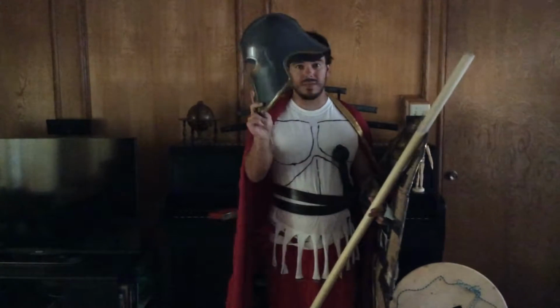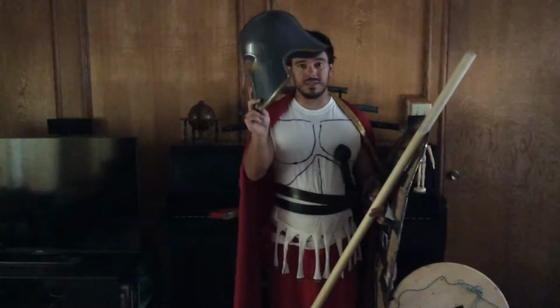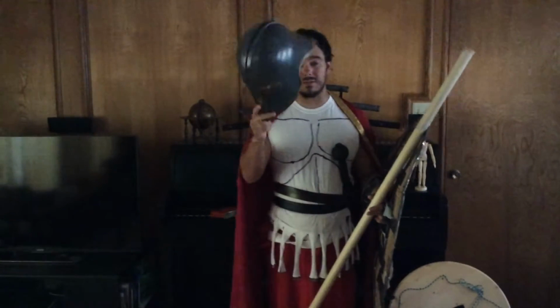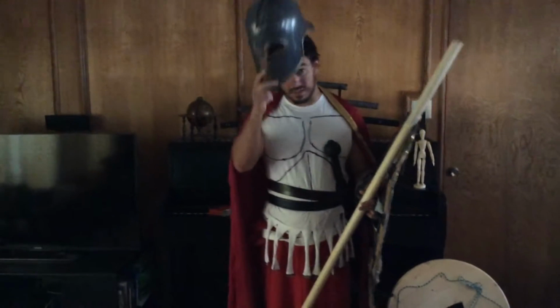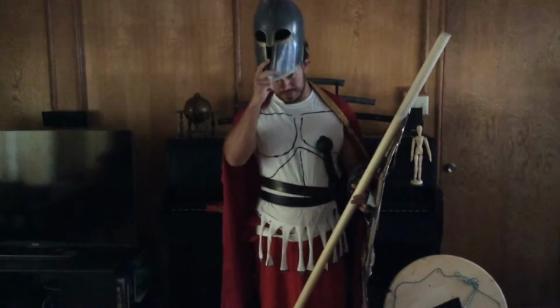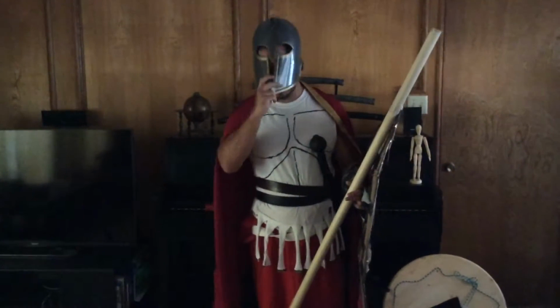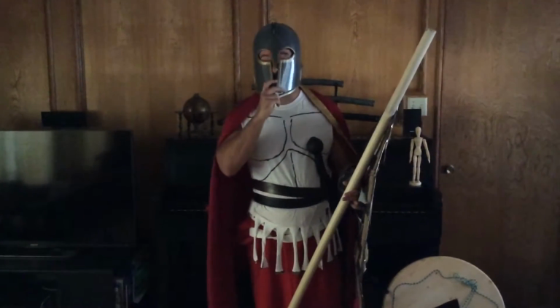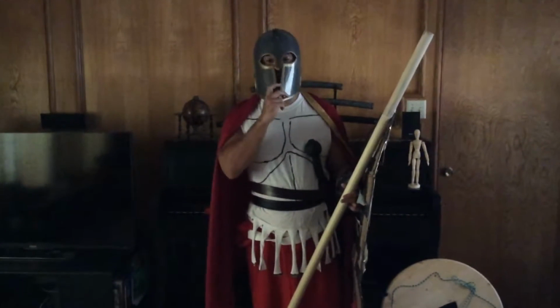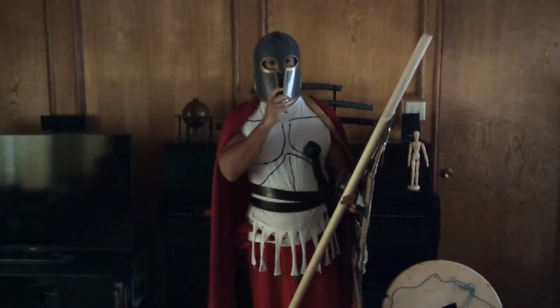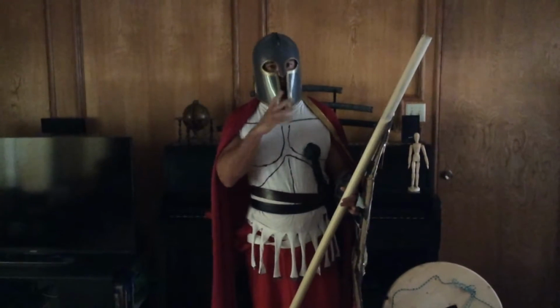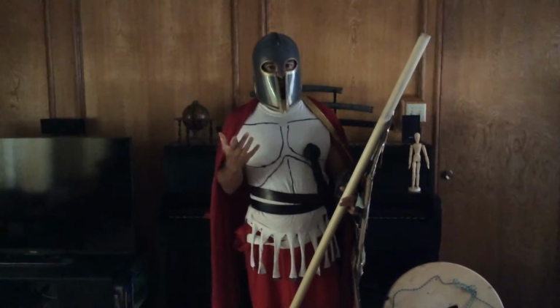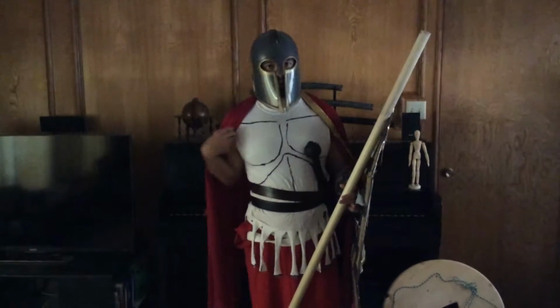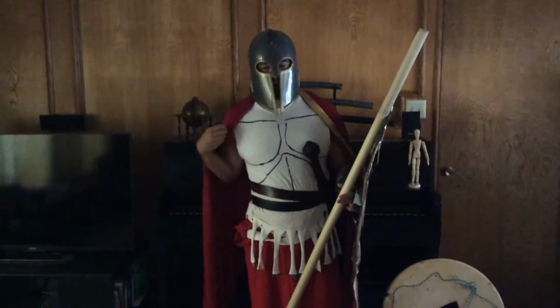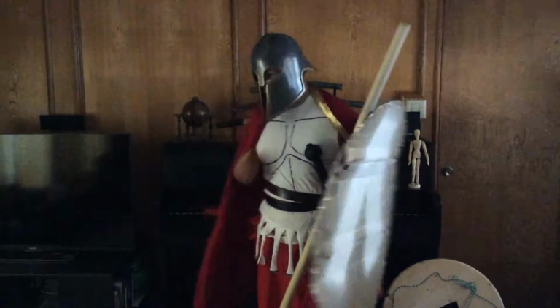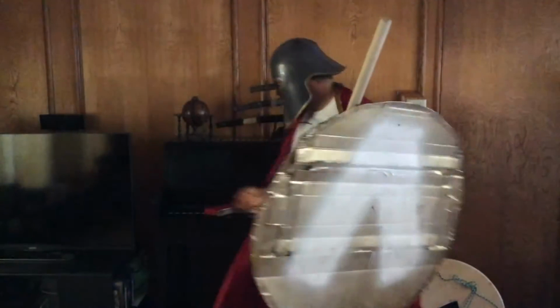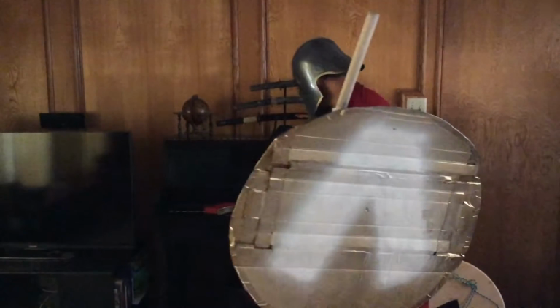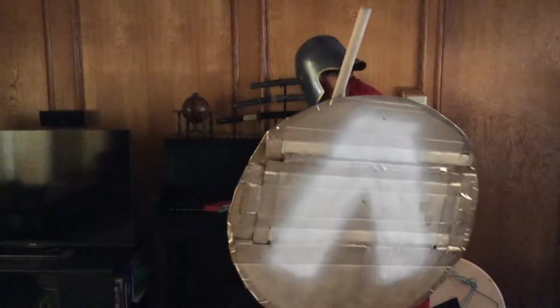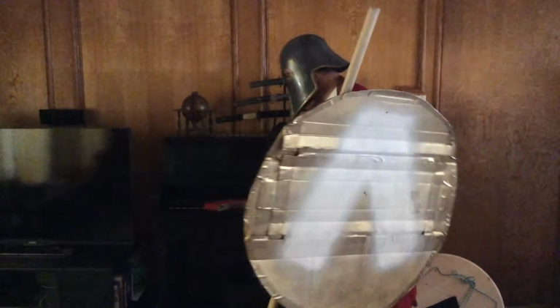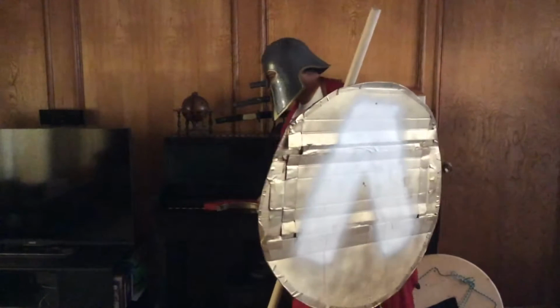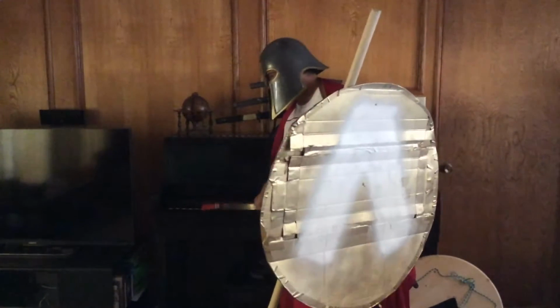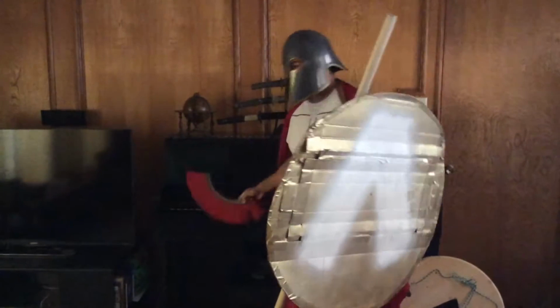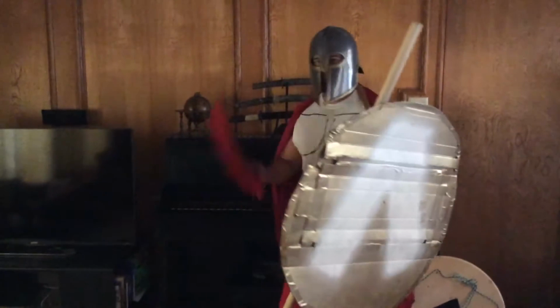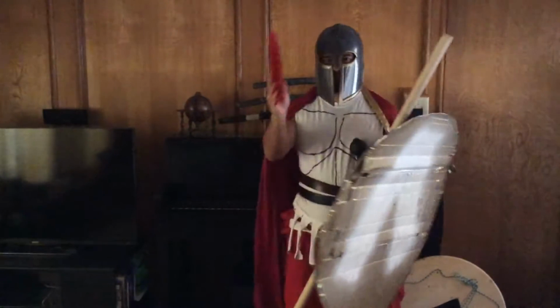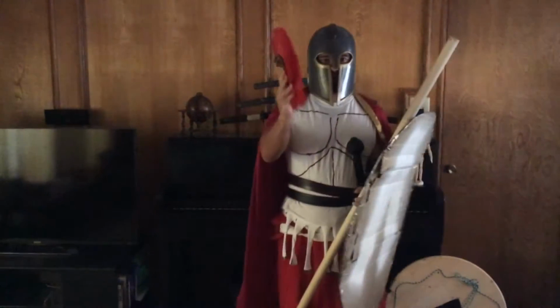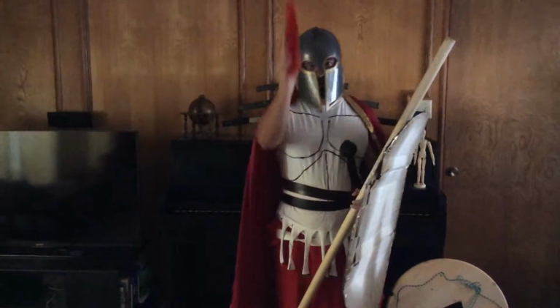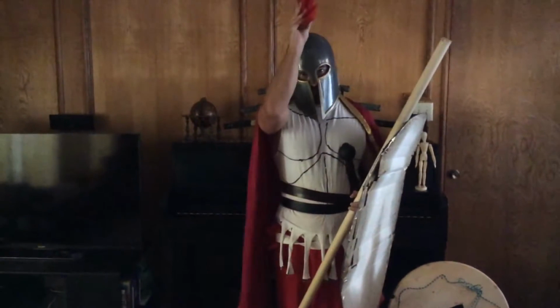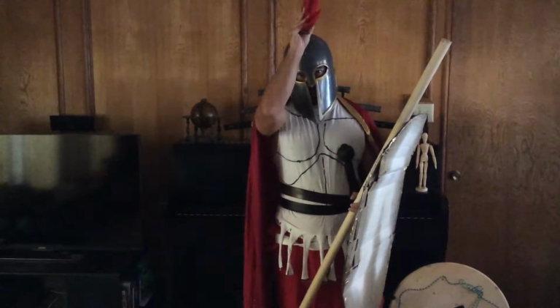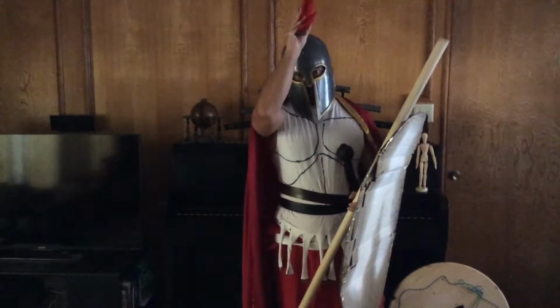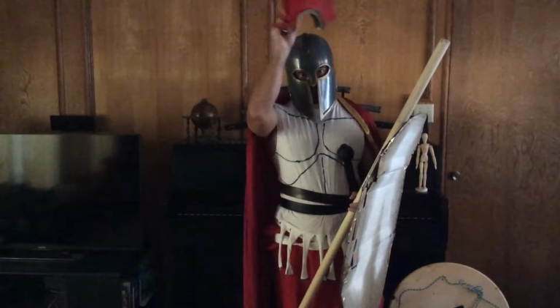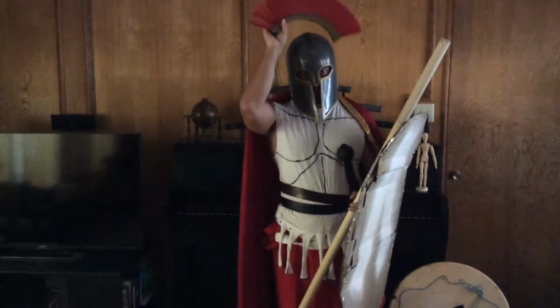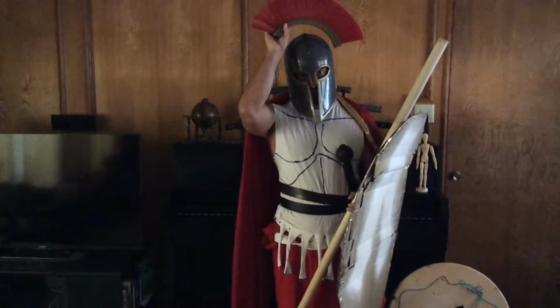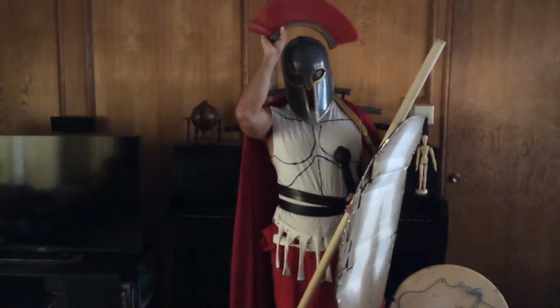This is a Corinthian helmet, from Corinth. The officers would wear this — this is a line officer, a general.